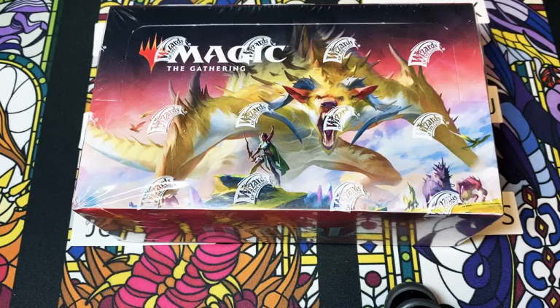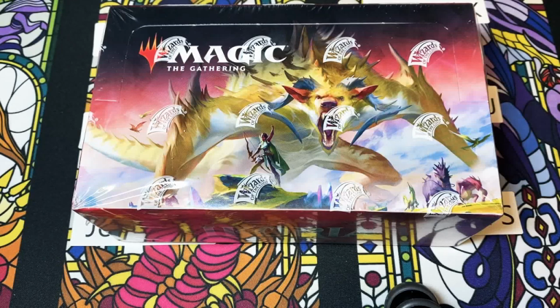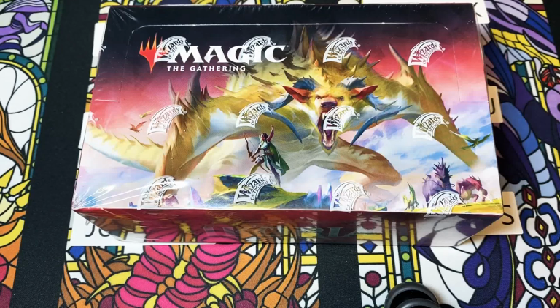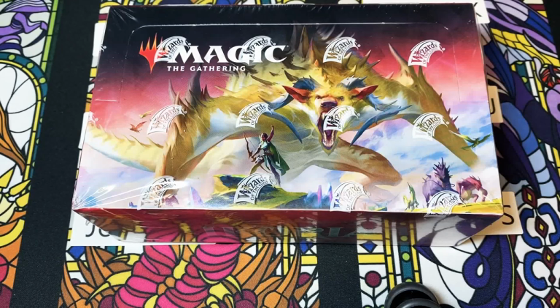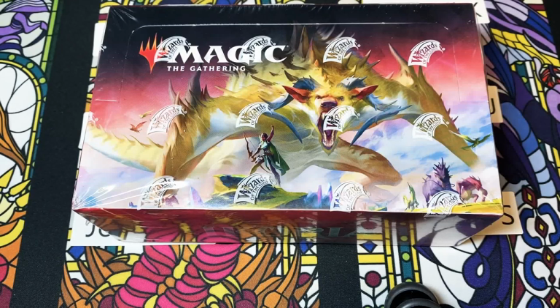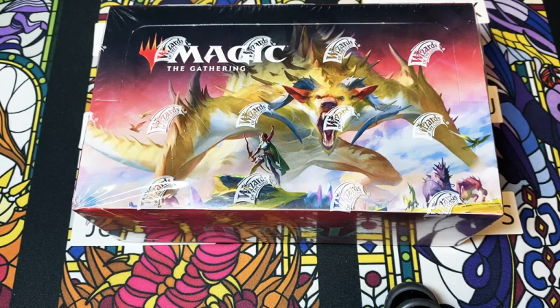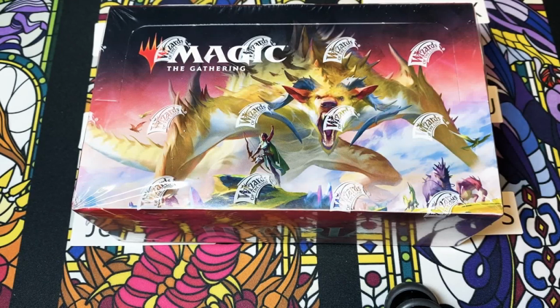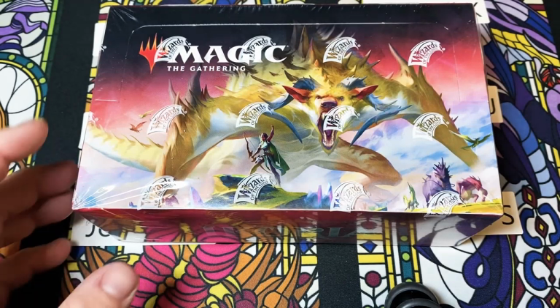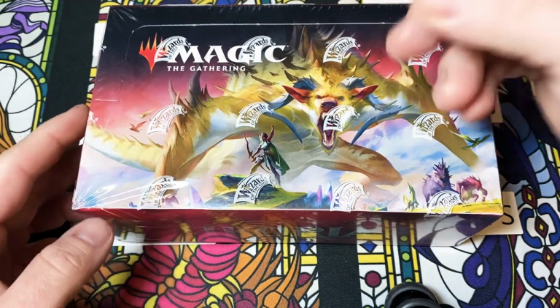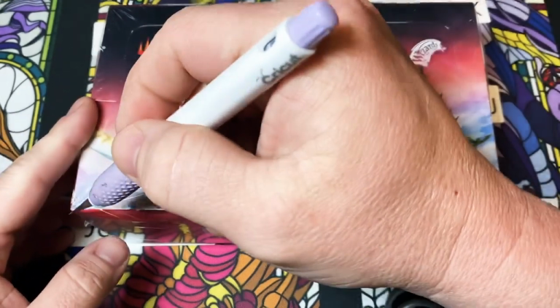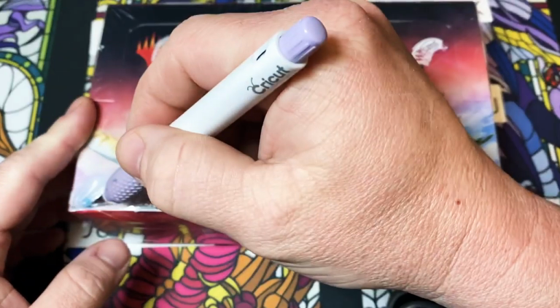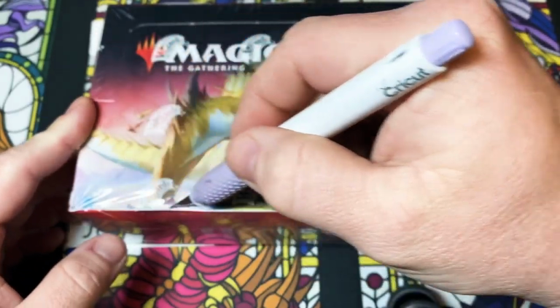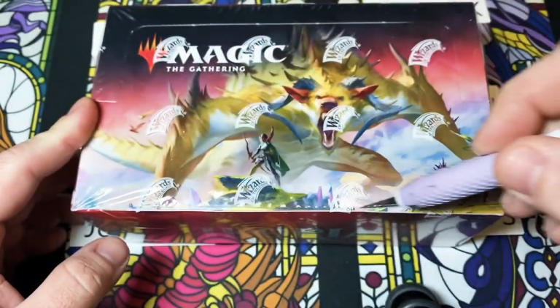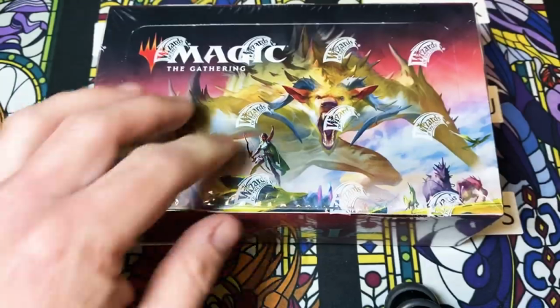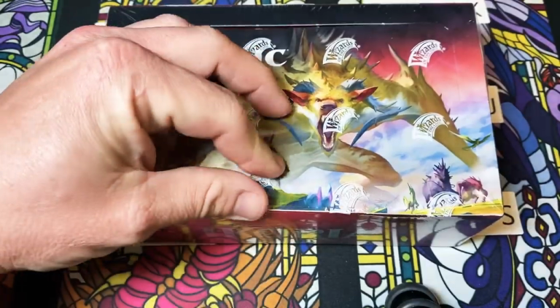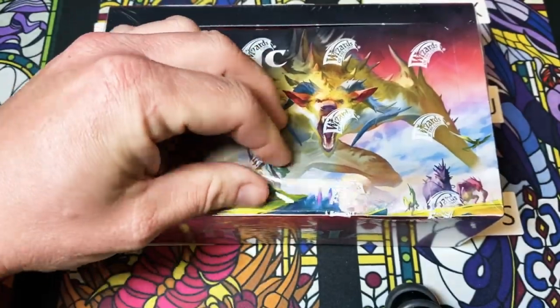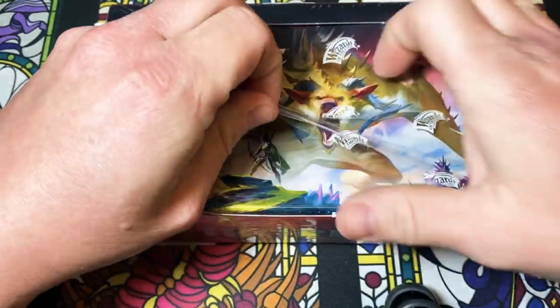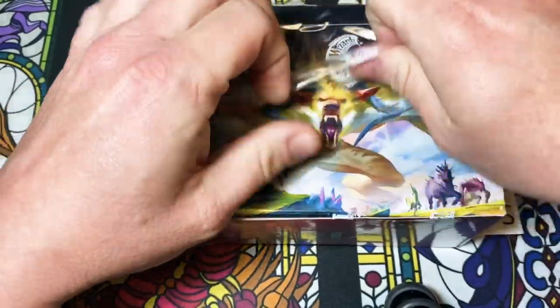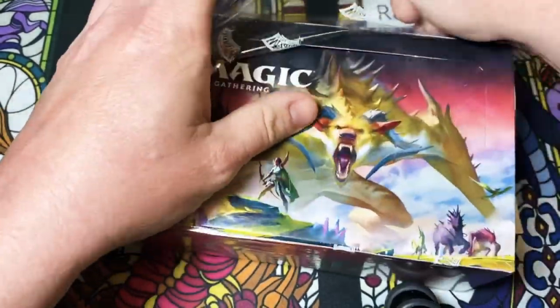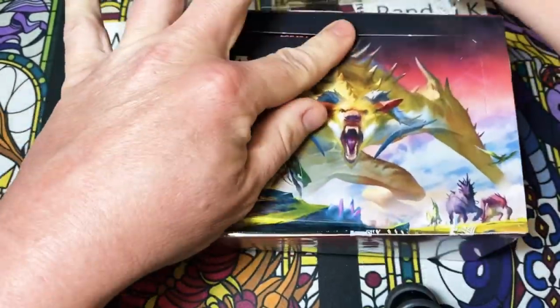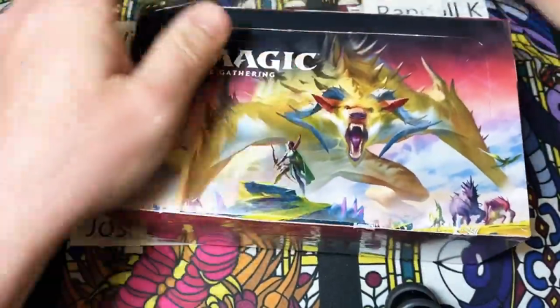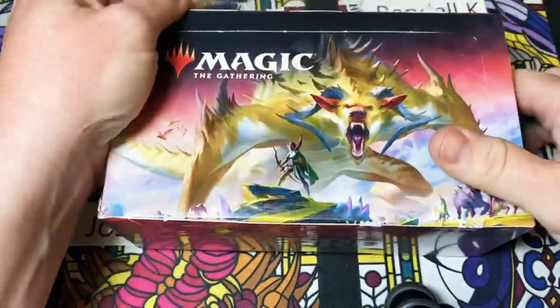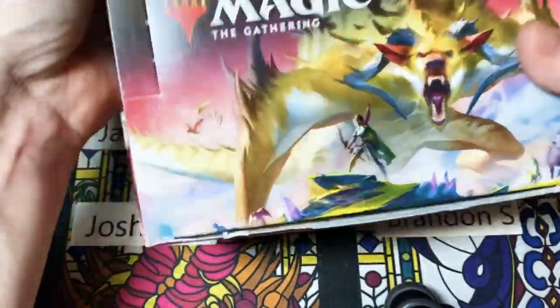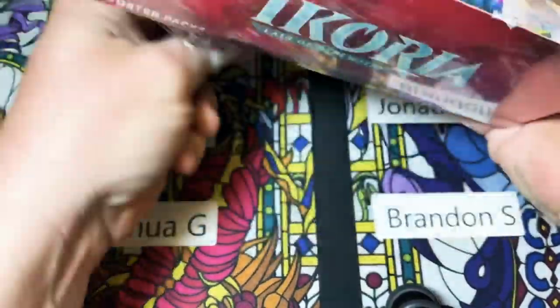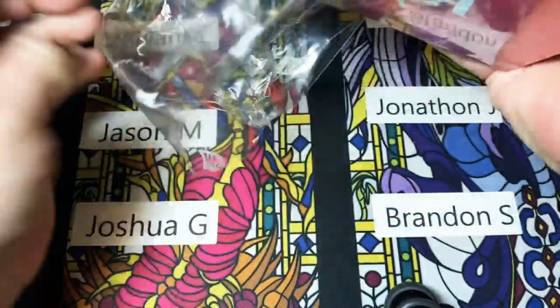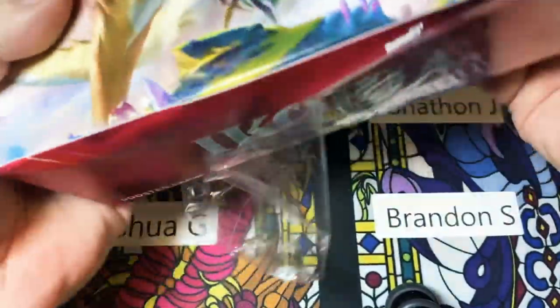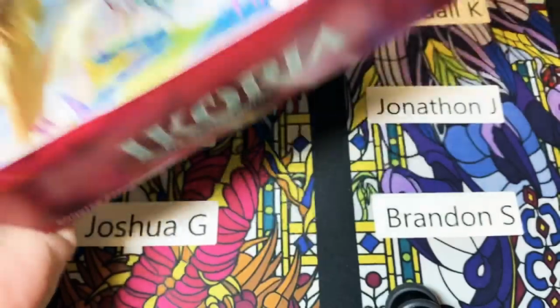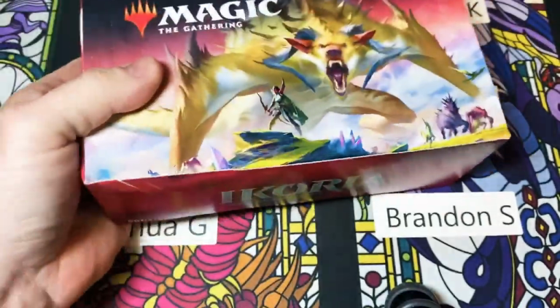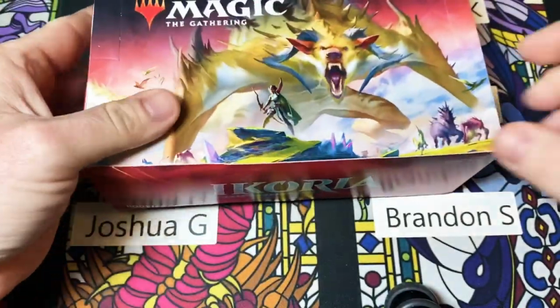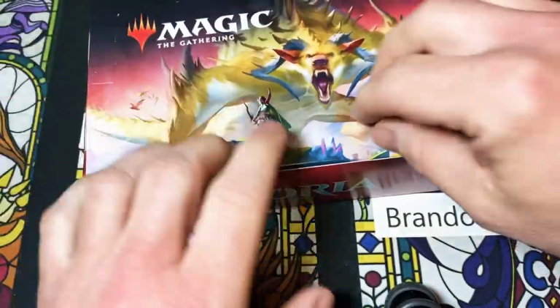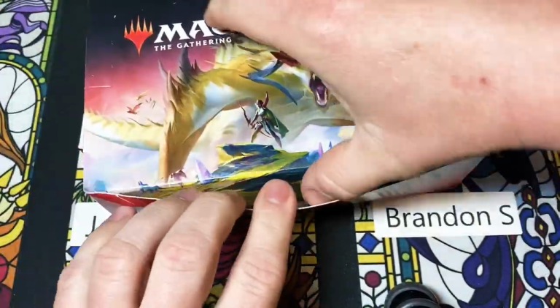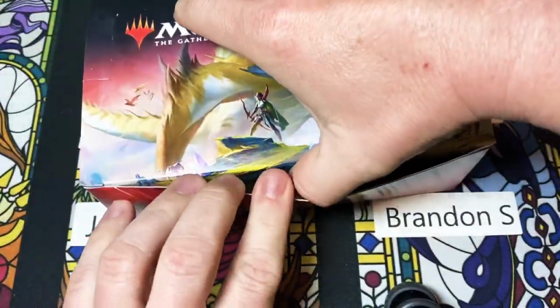Welcome back everybody, glad you could make it. Today we have another sponsored box. We're going to open this thing up and divide it six ways, open the packs, and roll for the topper. We're going to see what we get.